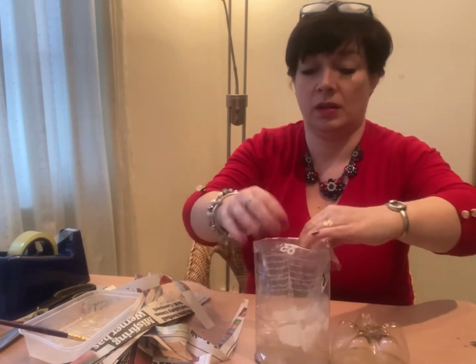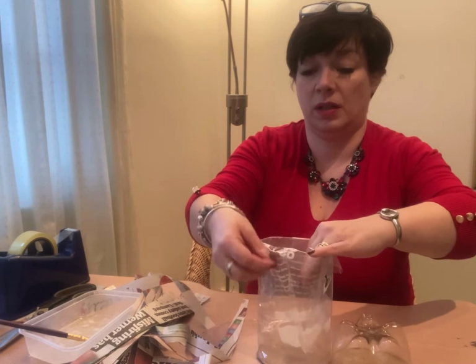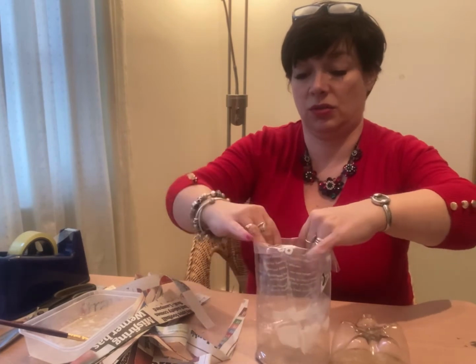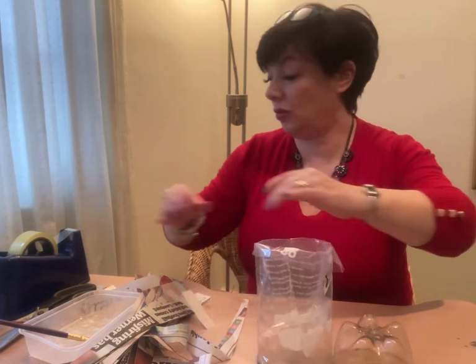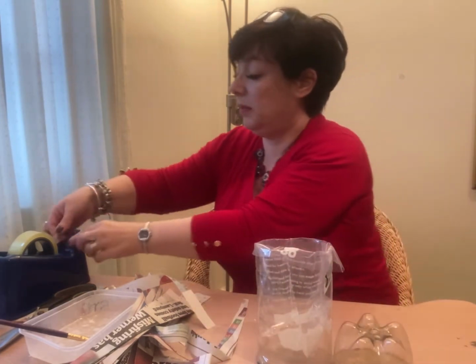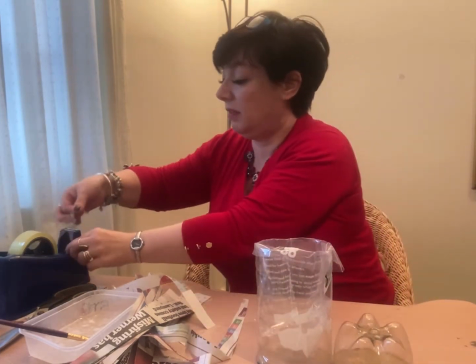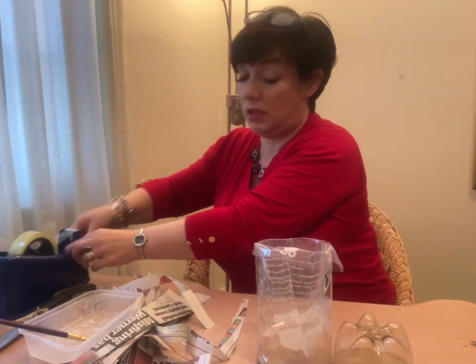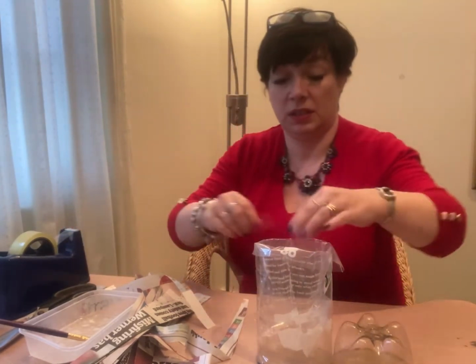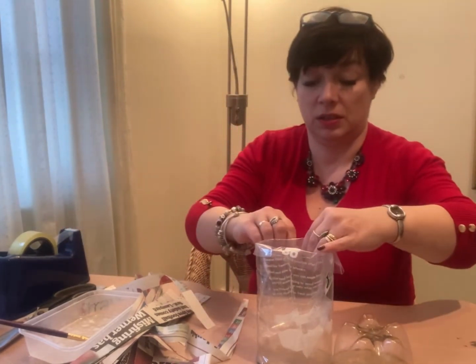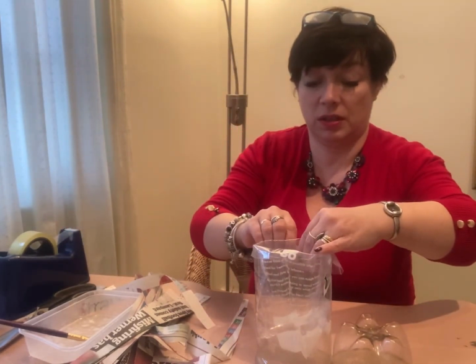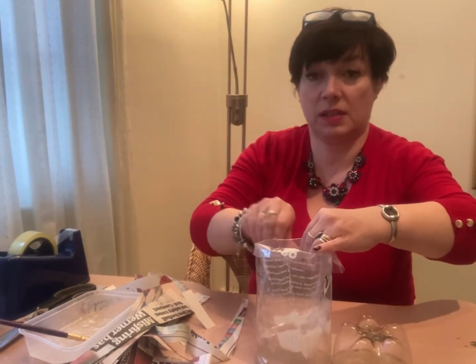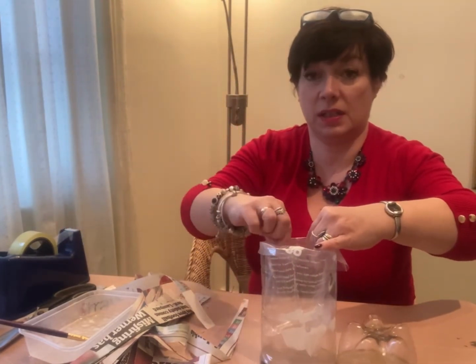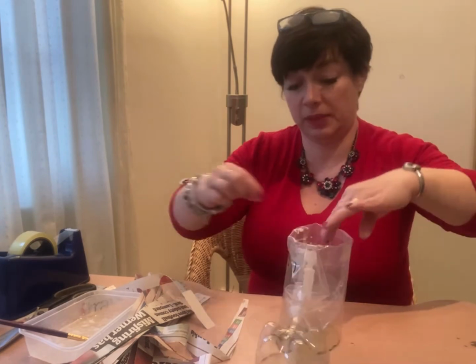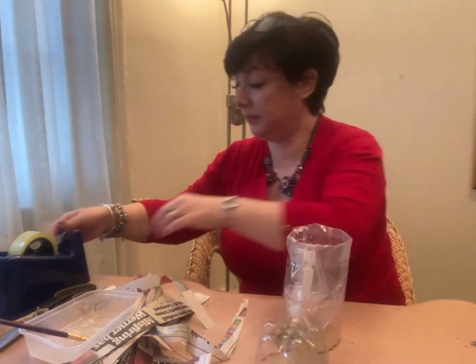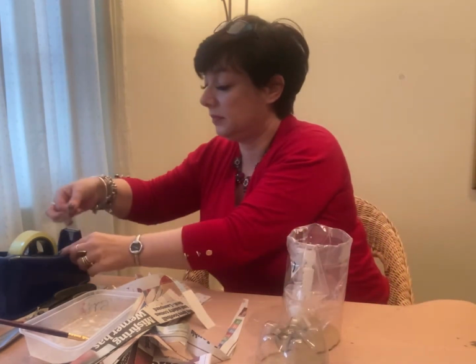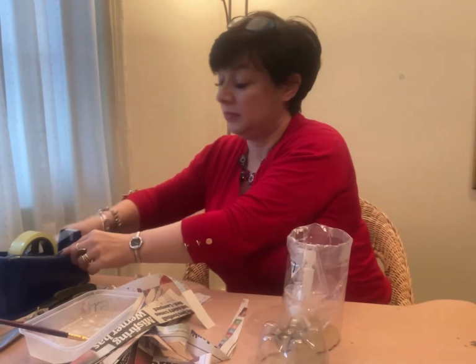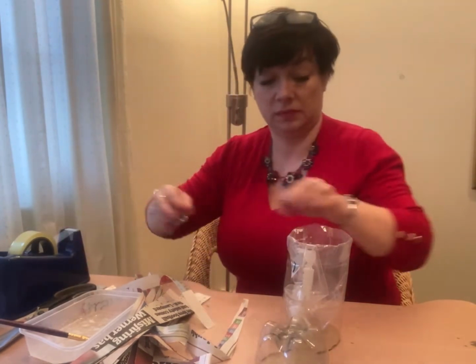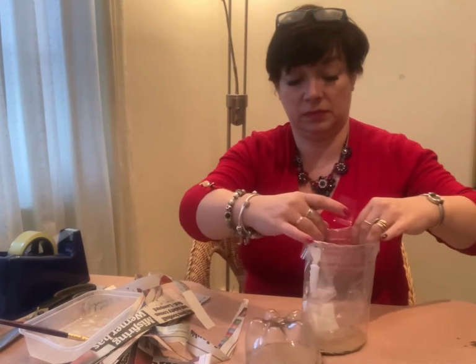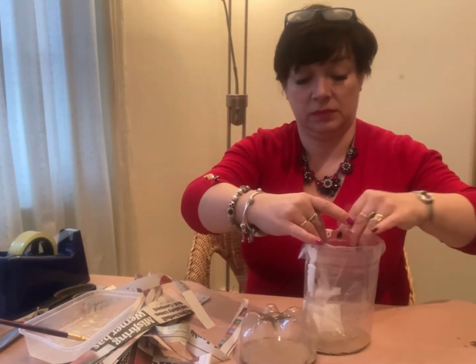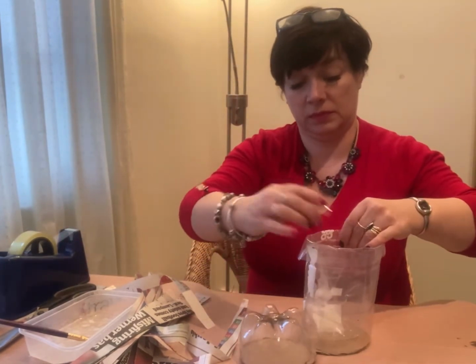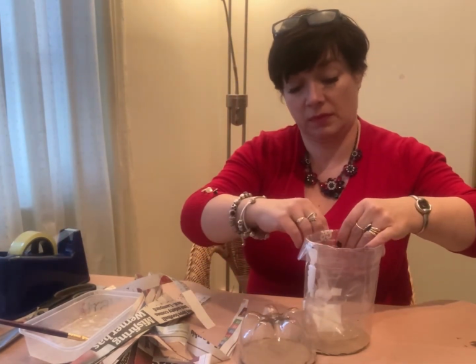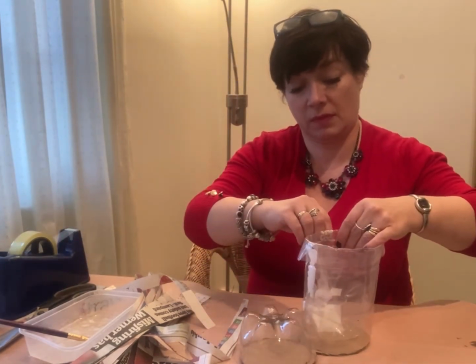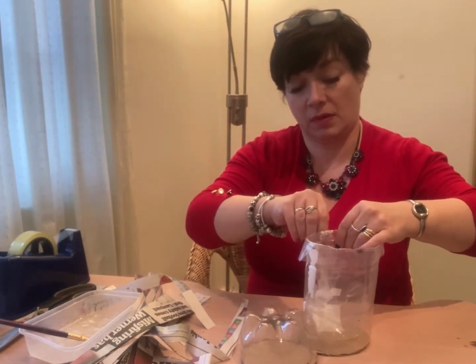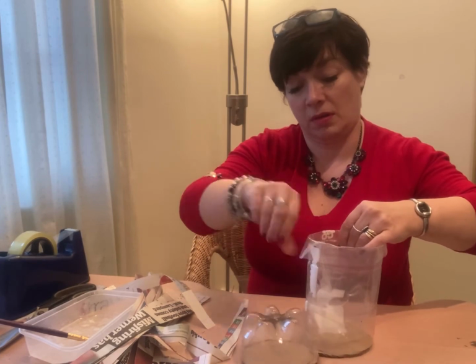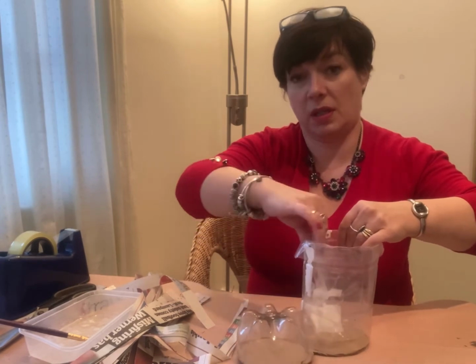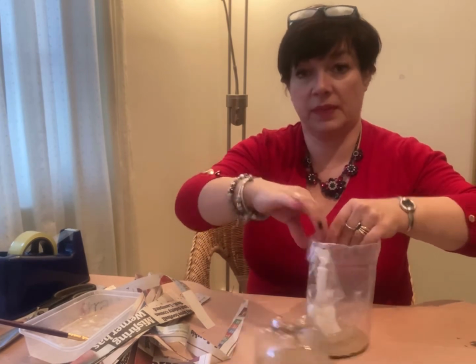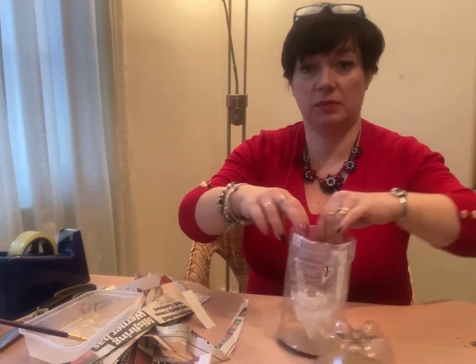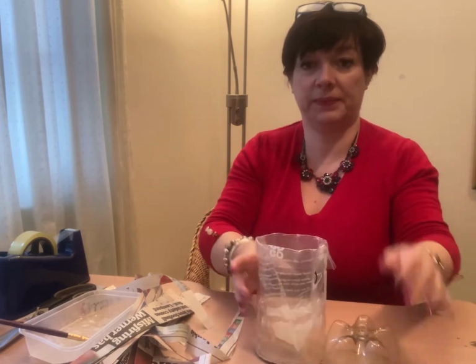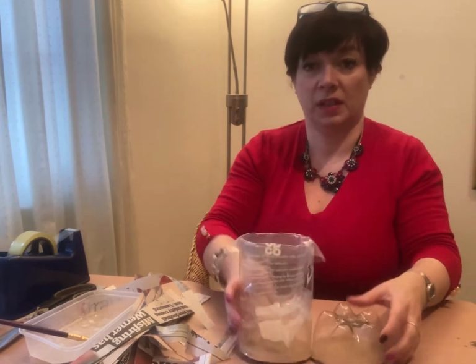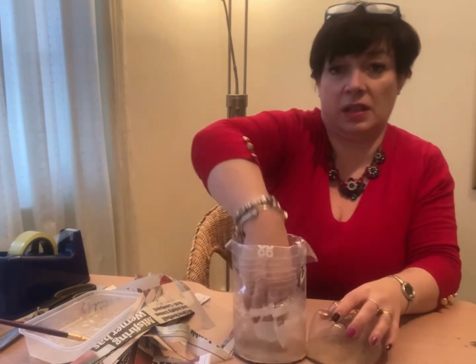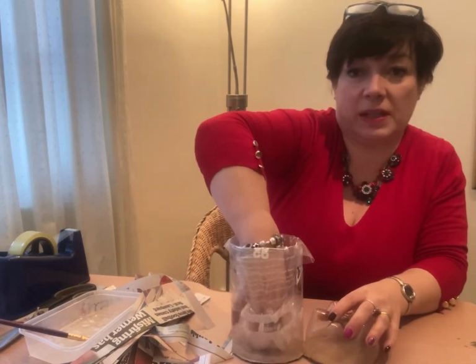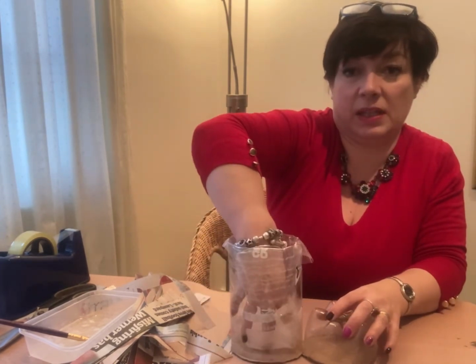Just to stop it moving around, stick a bit of sticky tape on it. There we go - plastic bag inside. So we've got that.